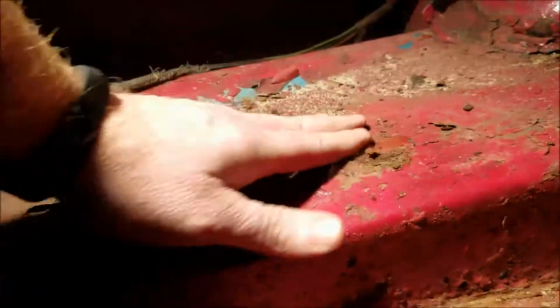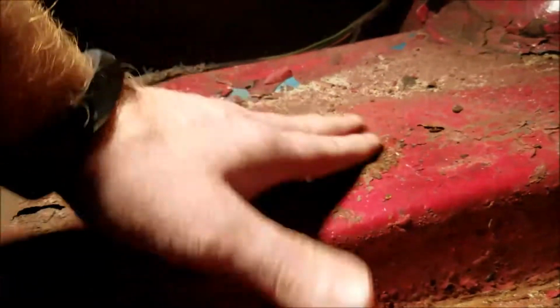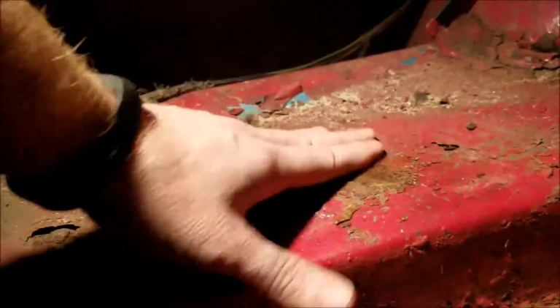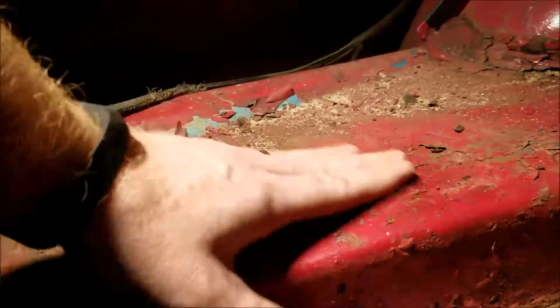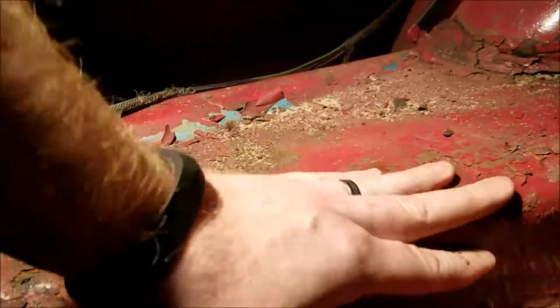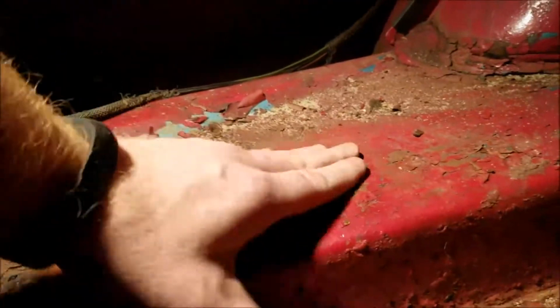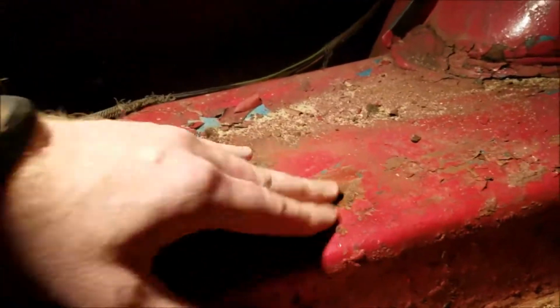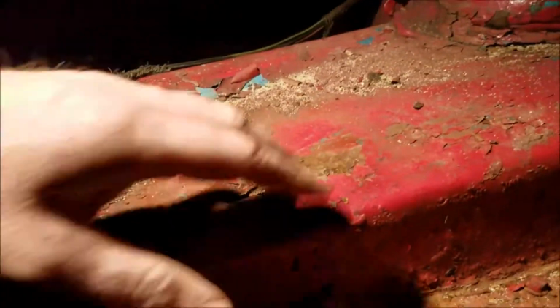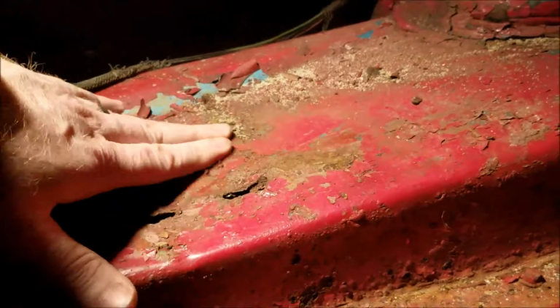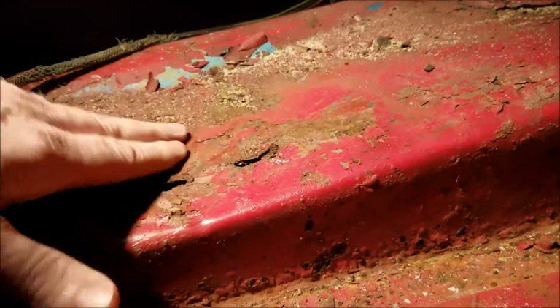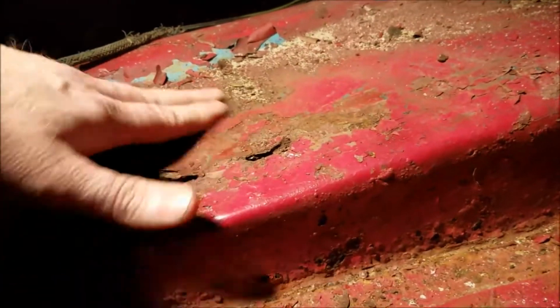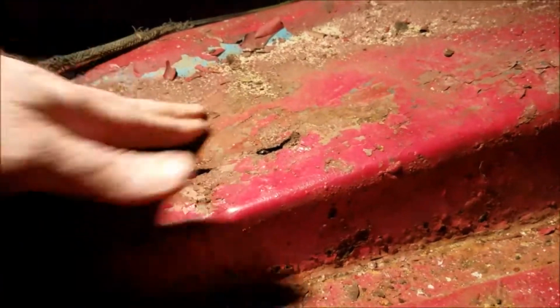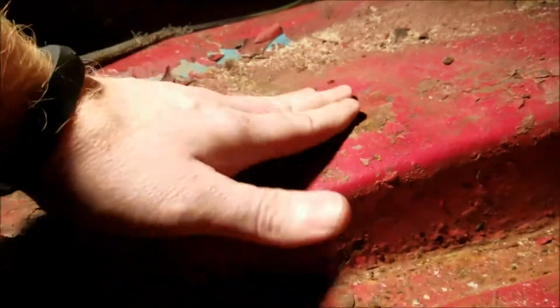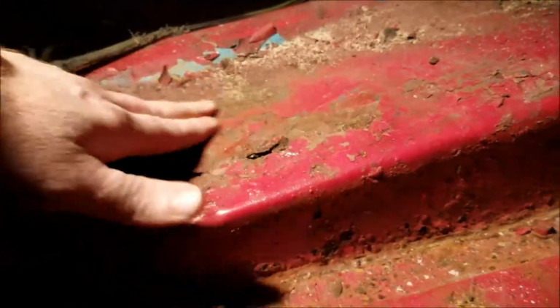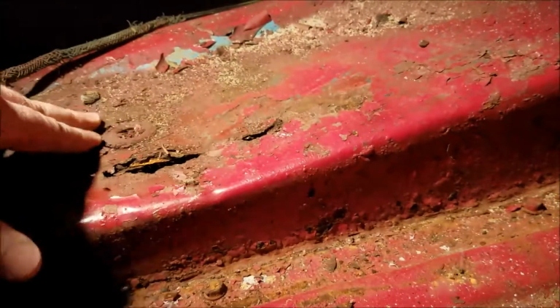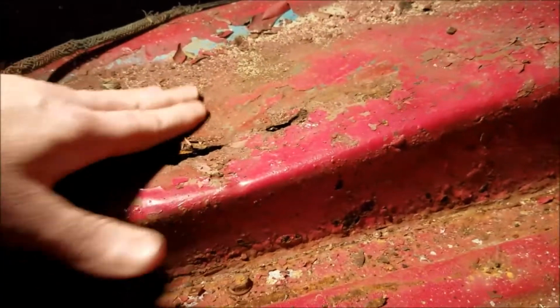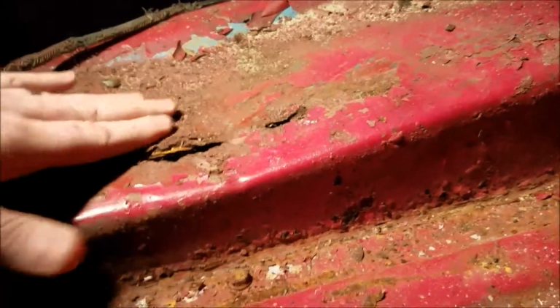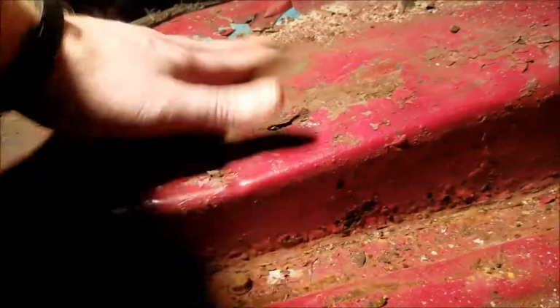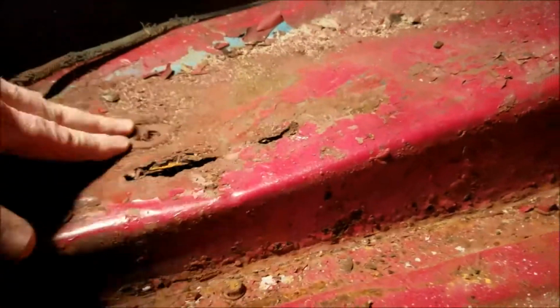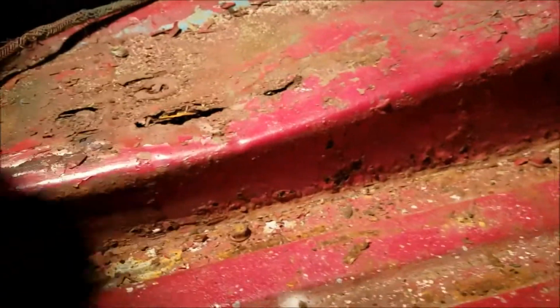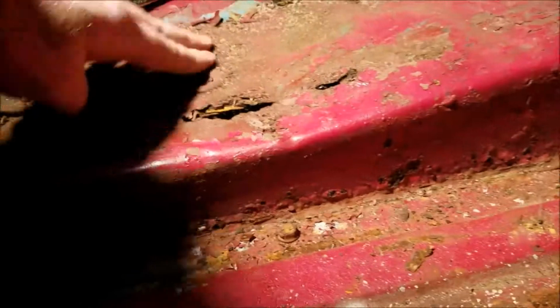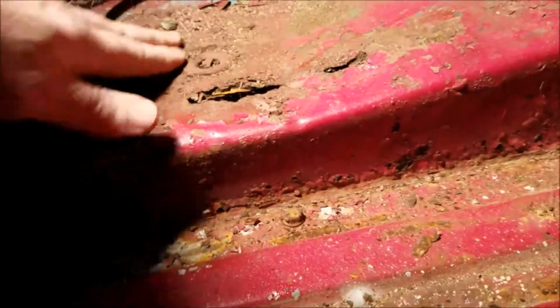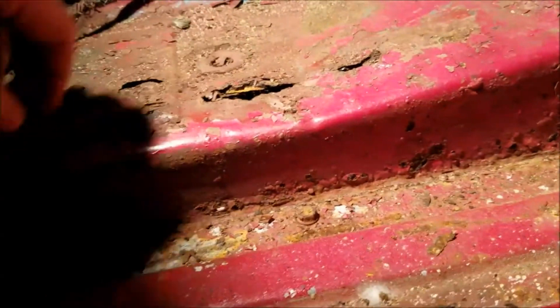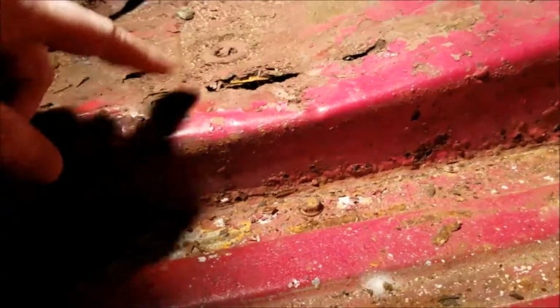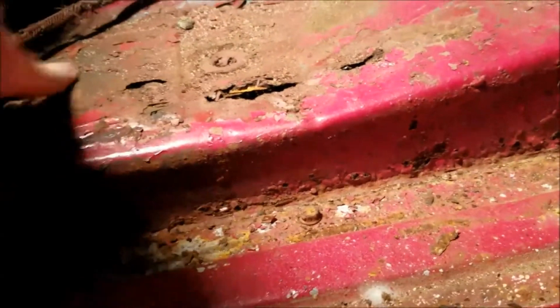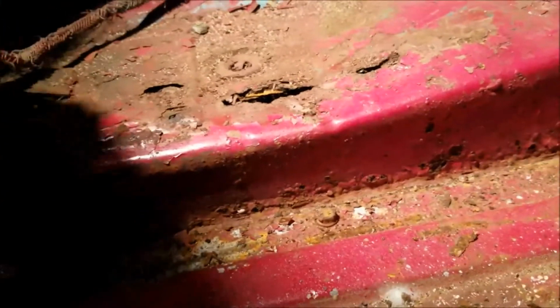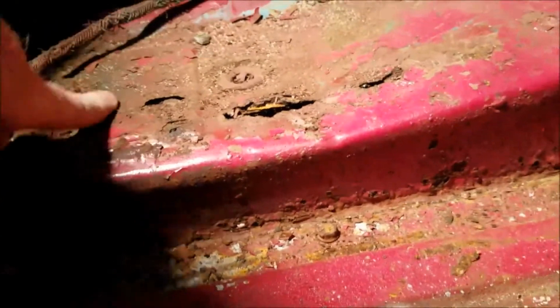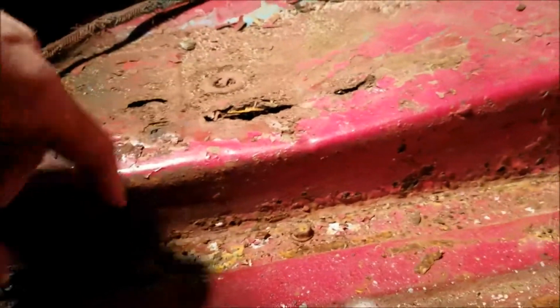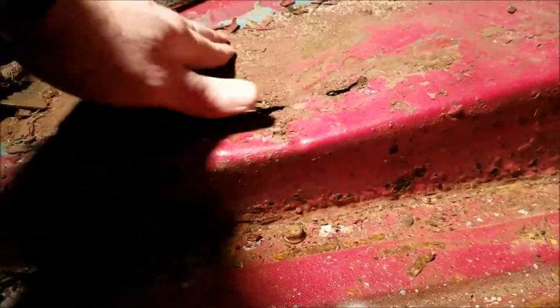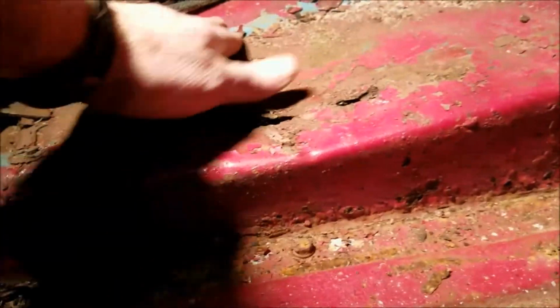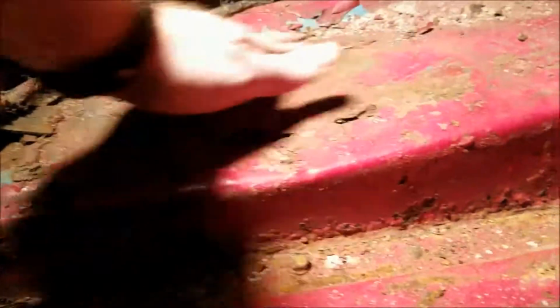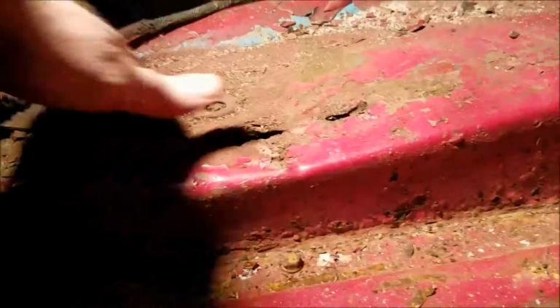The accident probably broke whatever retention the paint was holding and started causing rust. I don't even need sandpaper to take this stuff off. Hey guys, don't try this at home — I've got rough fingers, but you're going to end up cutting yourselves handling rusty metal like this.